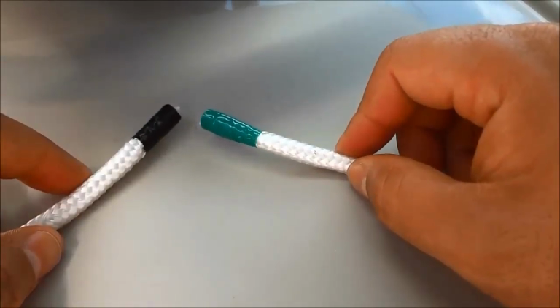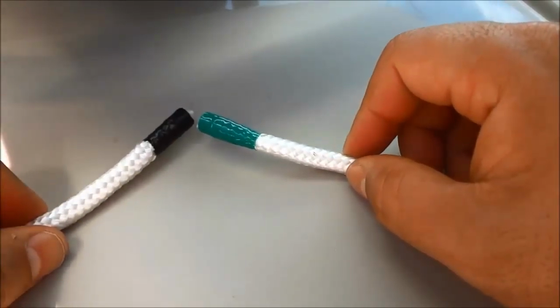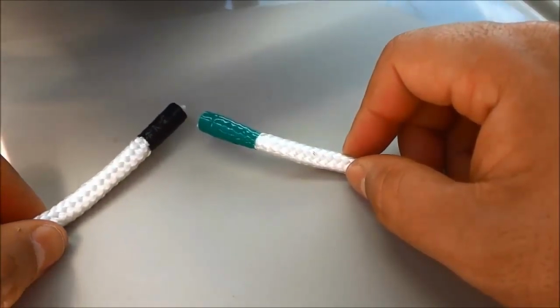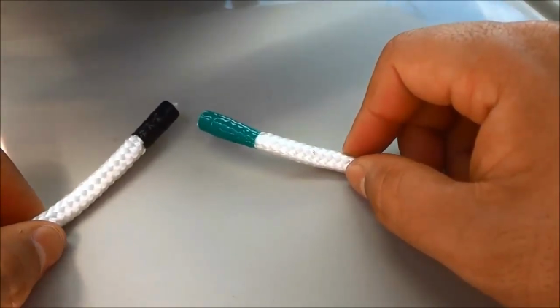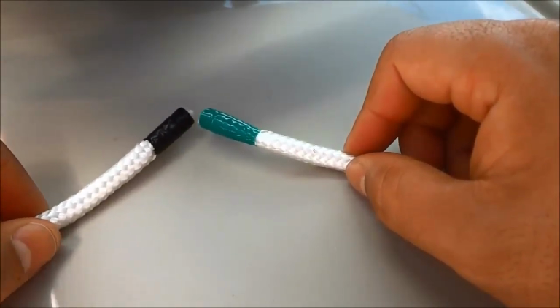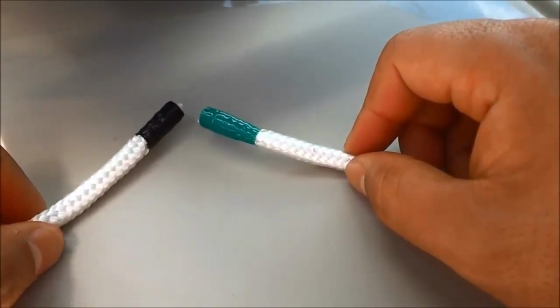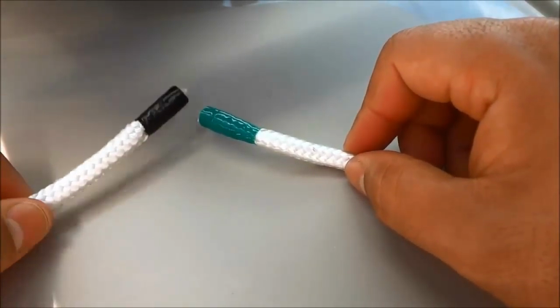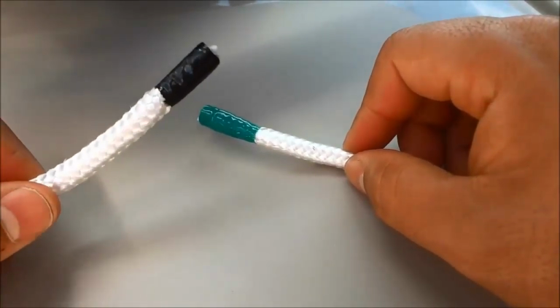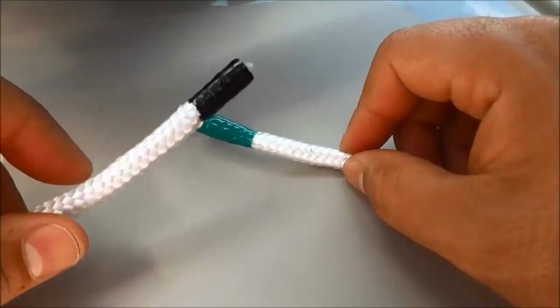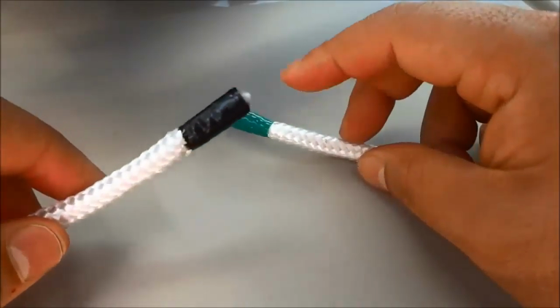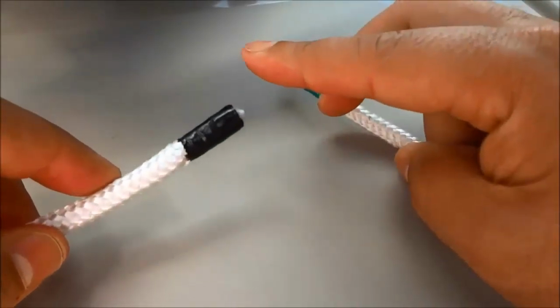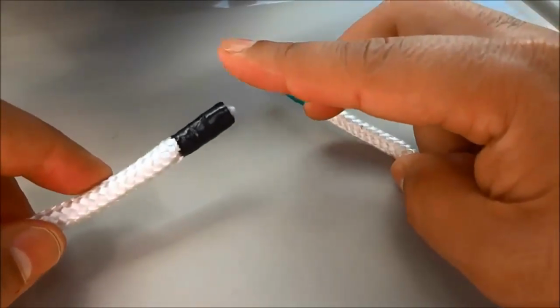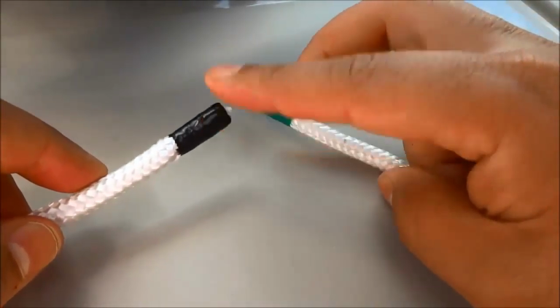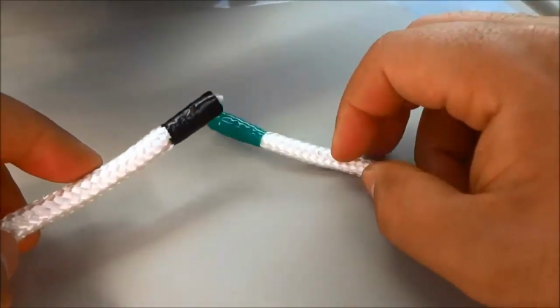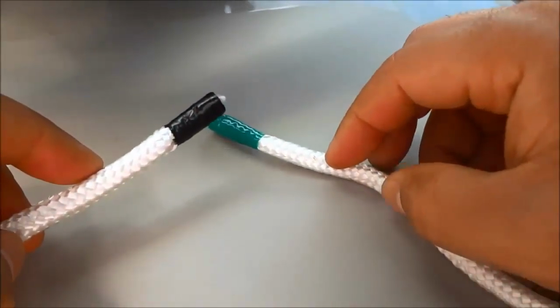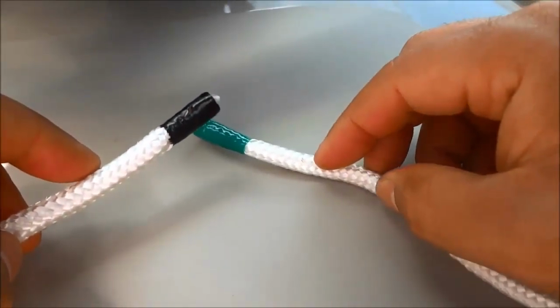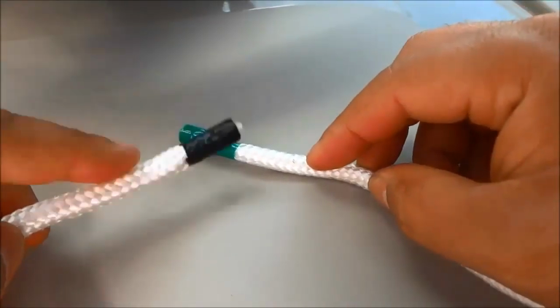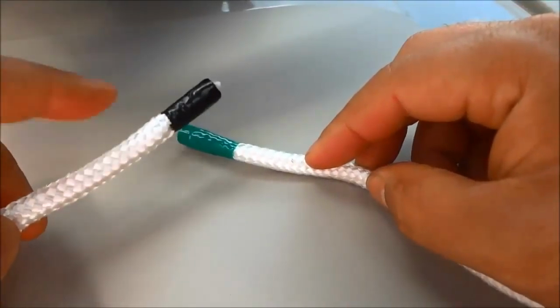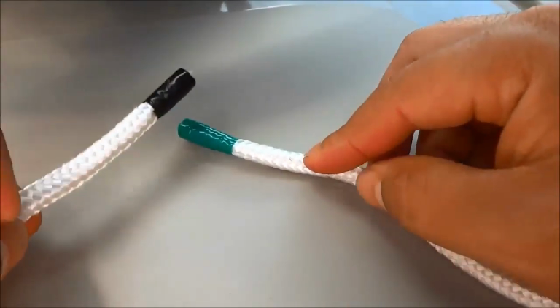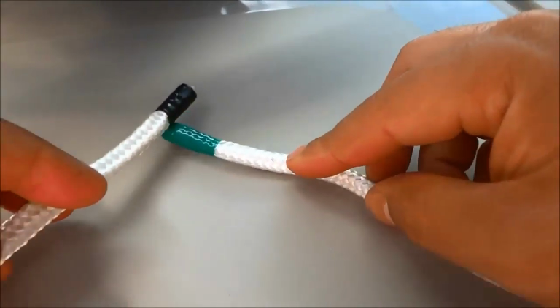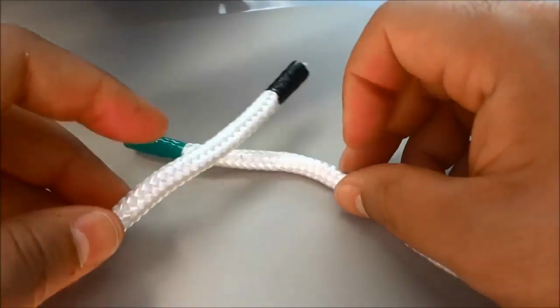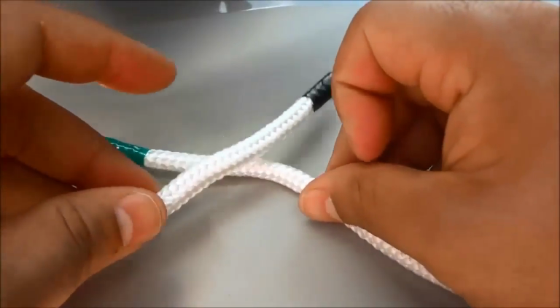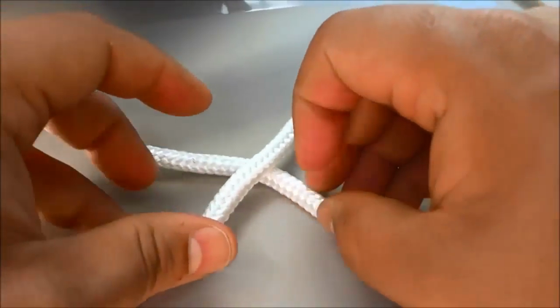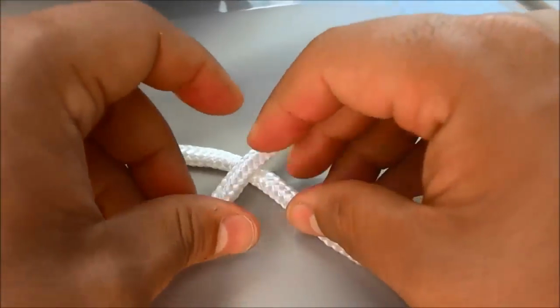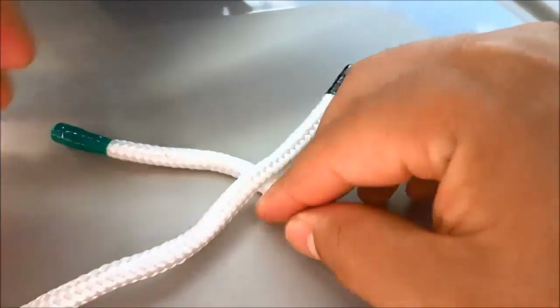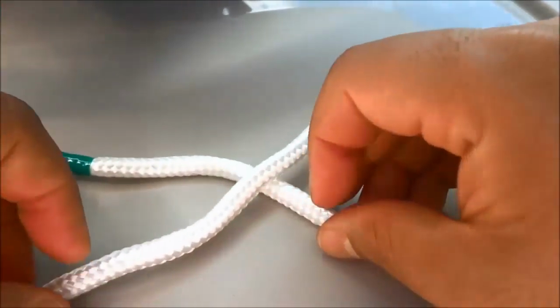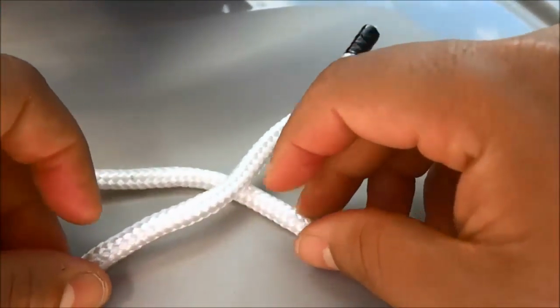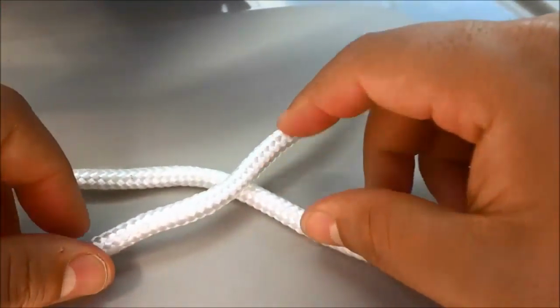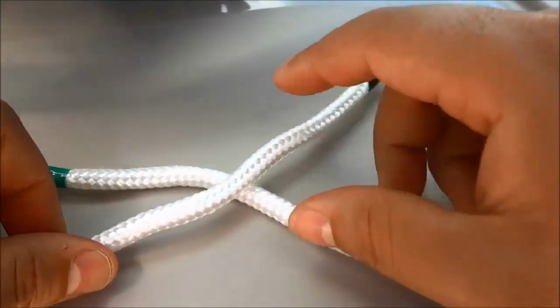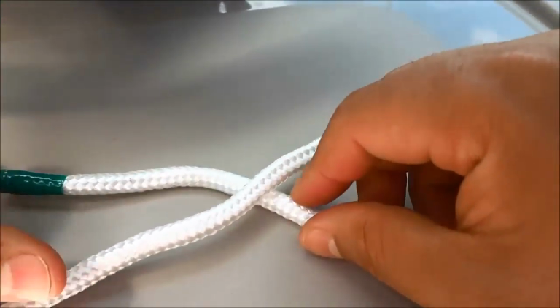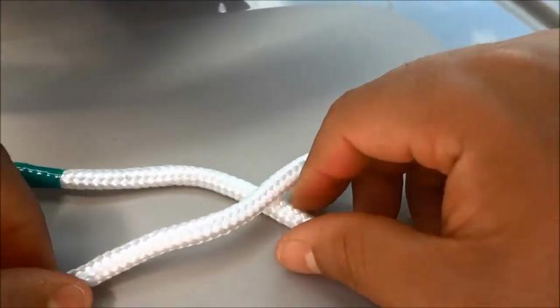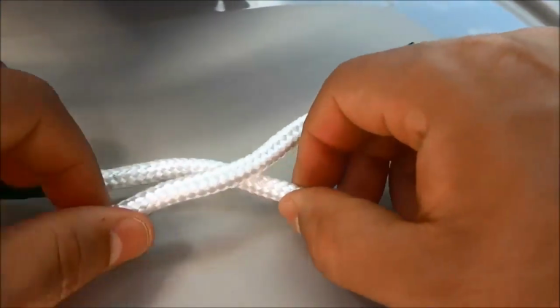I'm going to start off by making an X and ensuring that the left end of the rope, which is the black end, is on top. So I'm making an X with the black end on top.